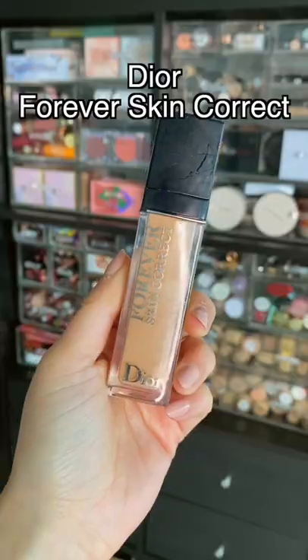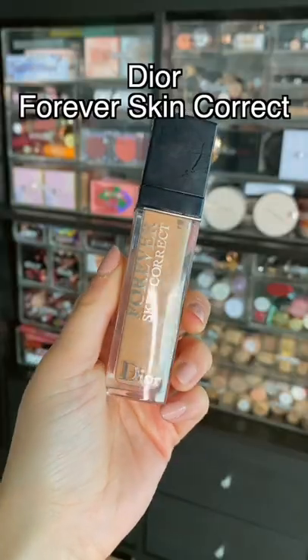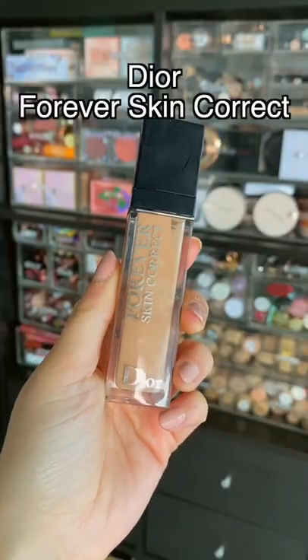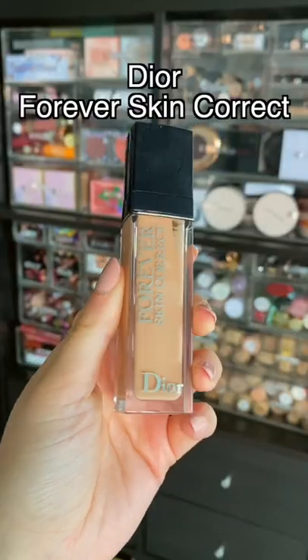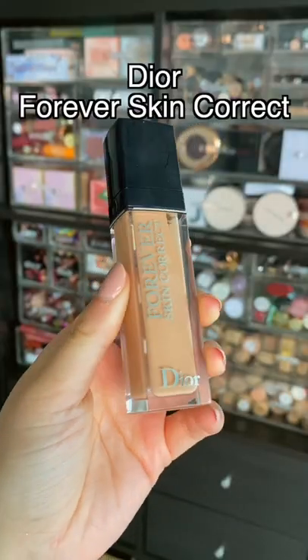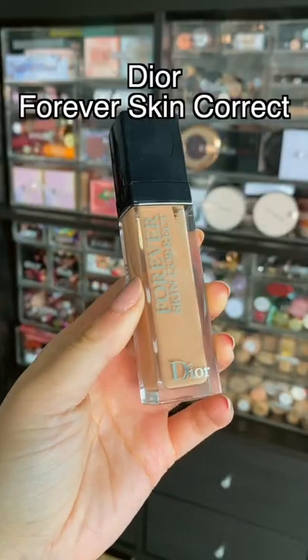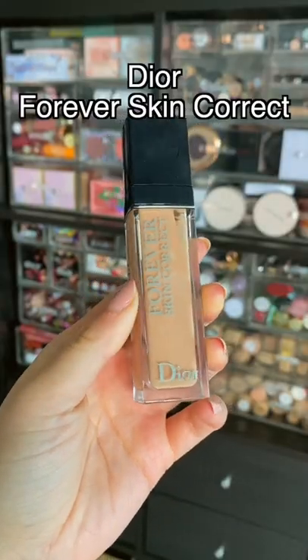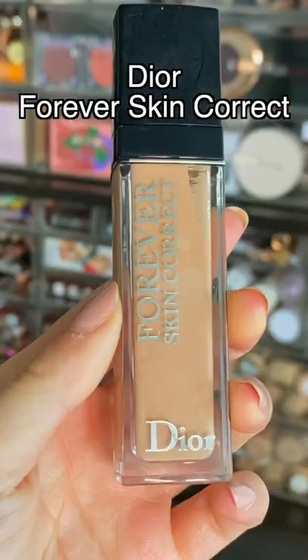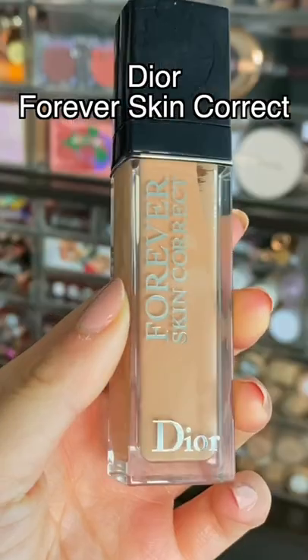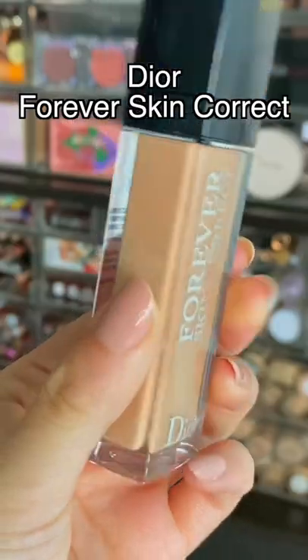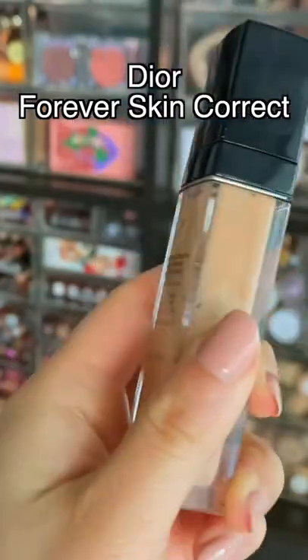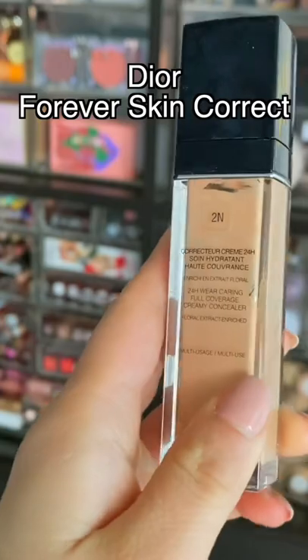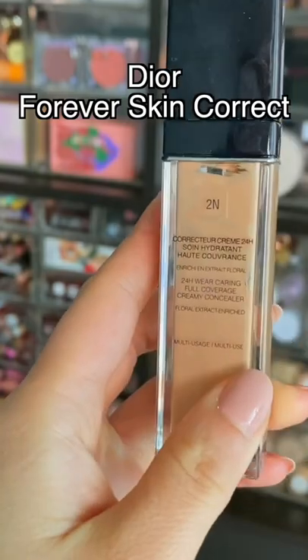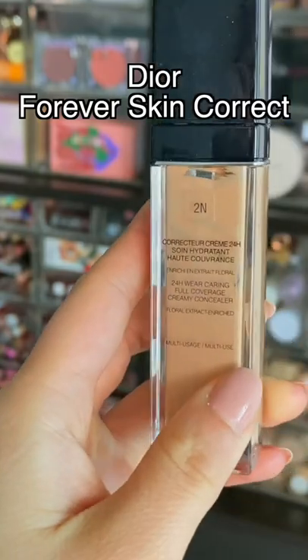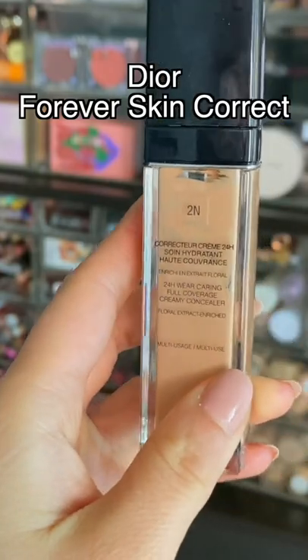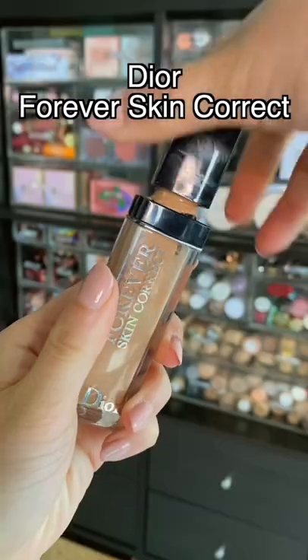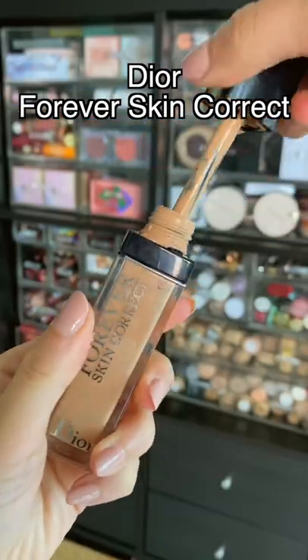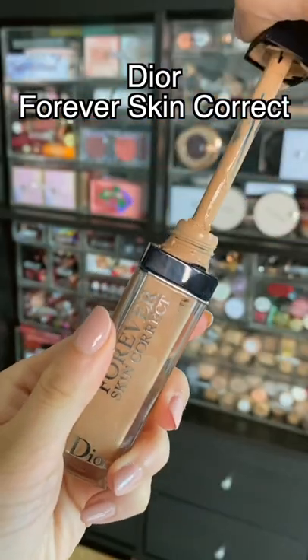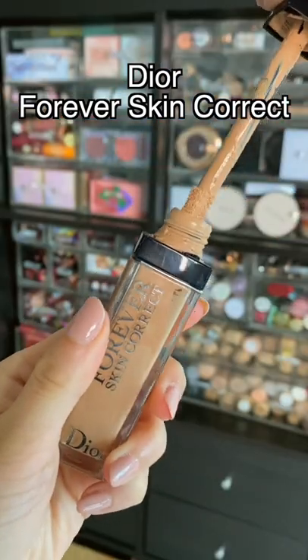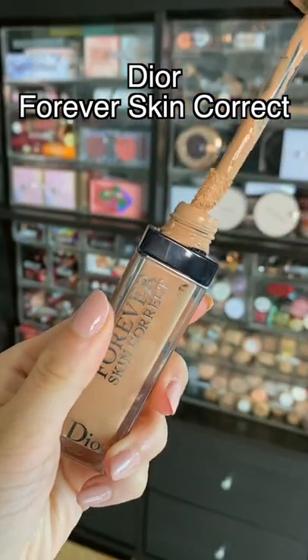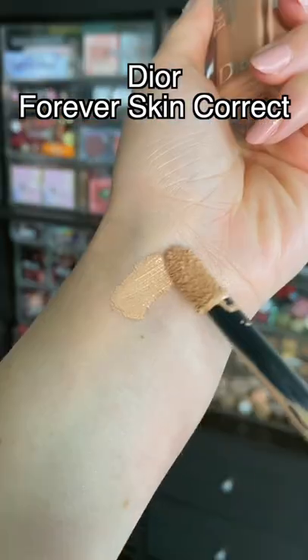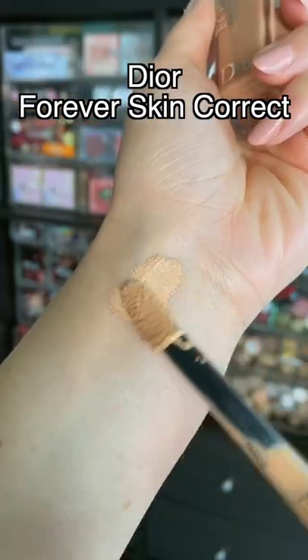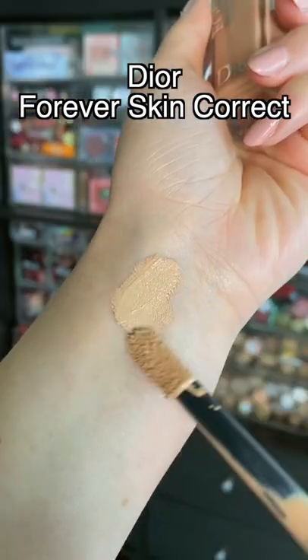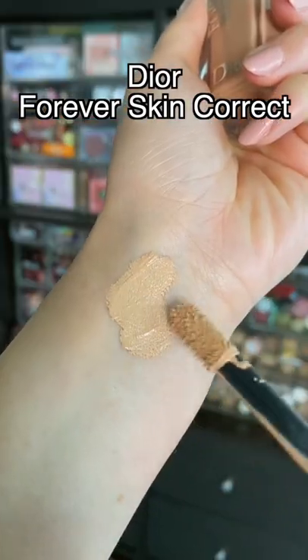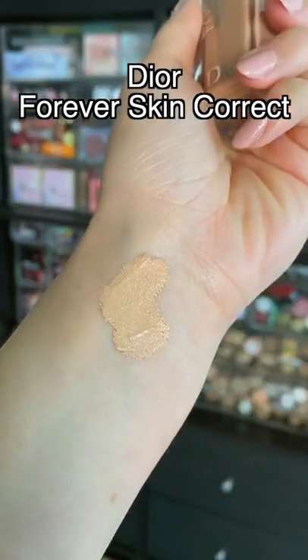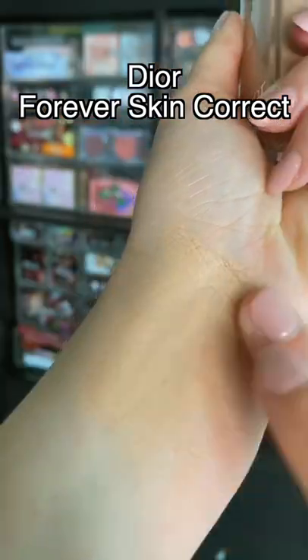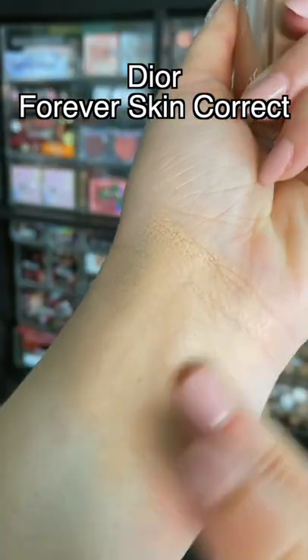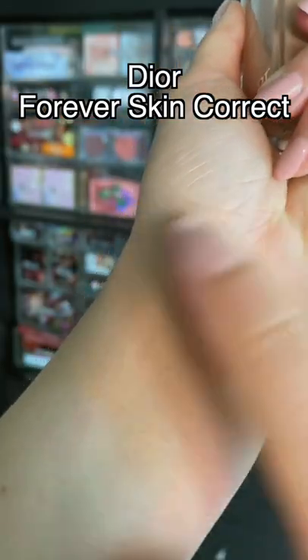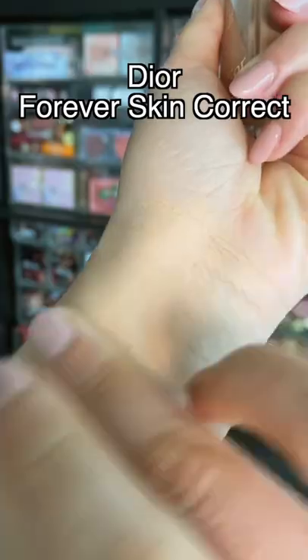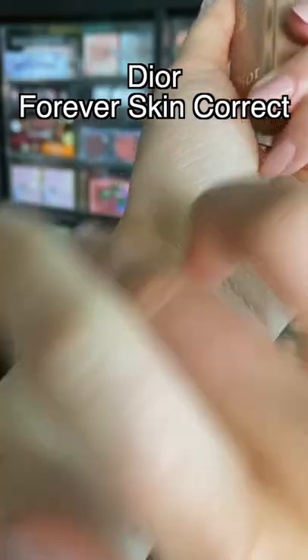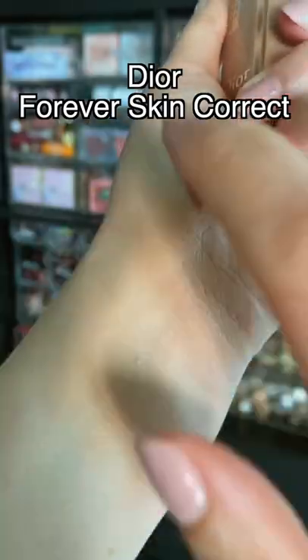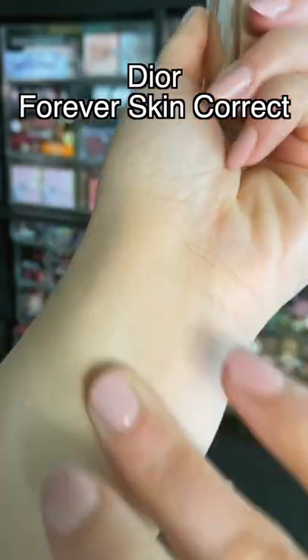This is my most versatile concealer. I think there's something about it that is really skin-like, but it also provides good coverage. I love to wear it not only as concealer, but also as foundation. It's bomb.